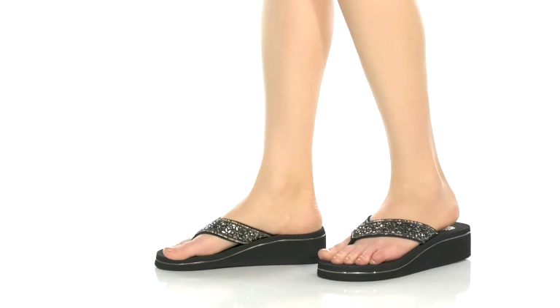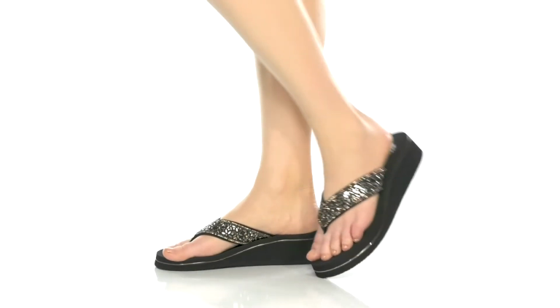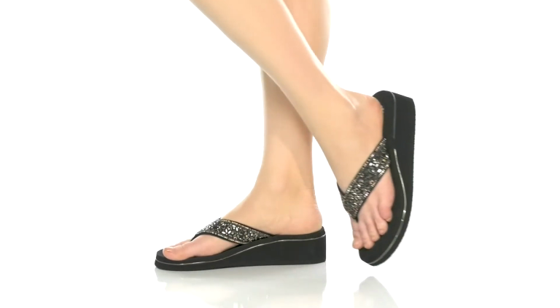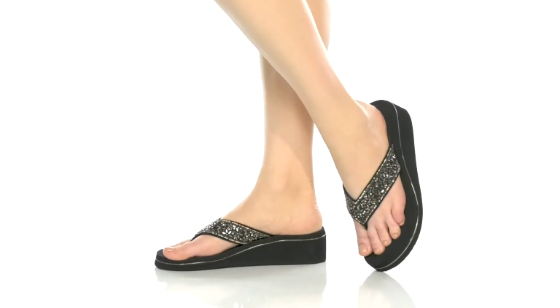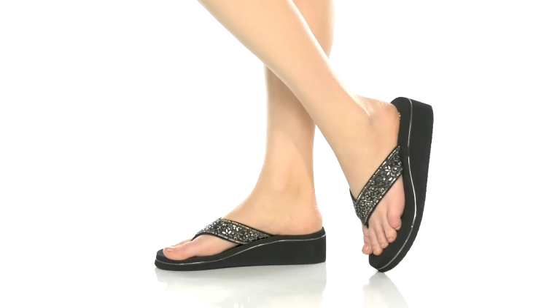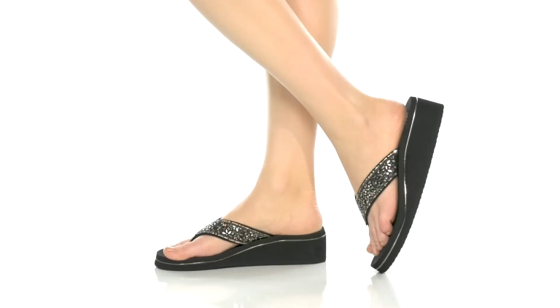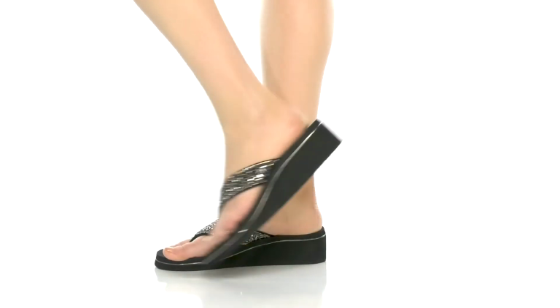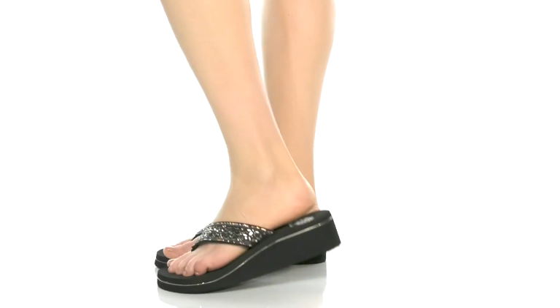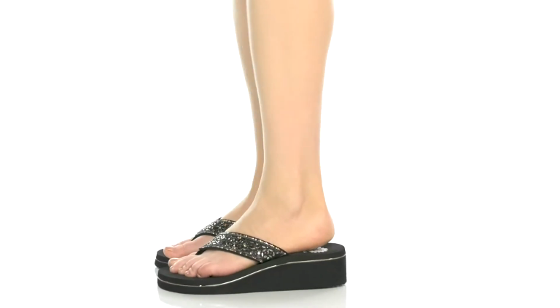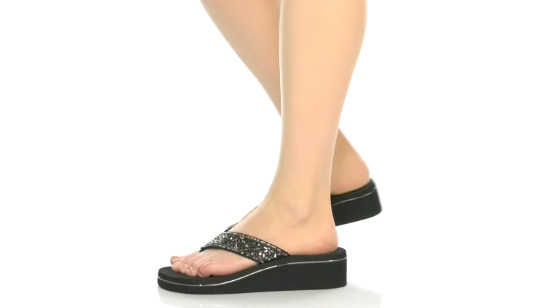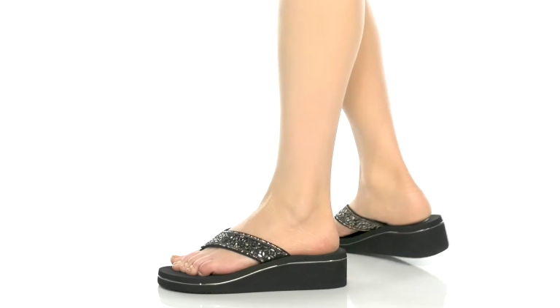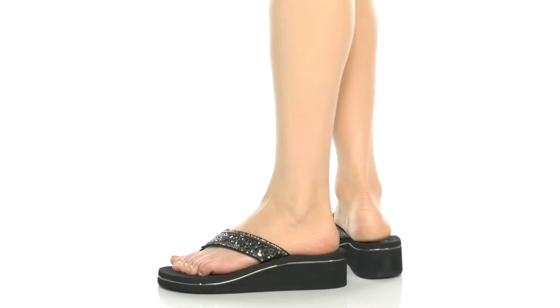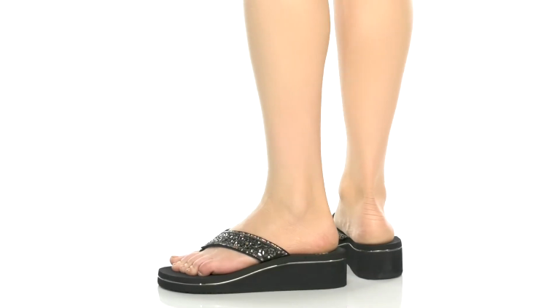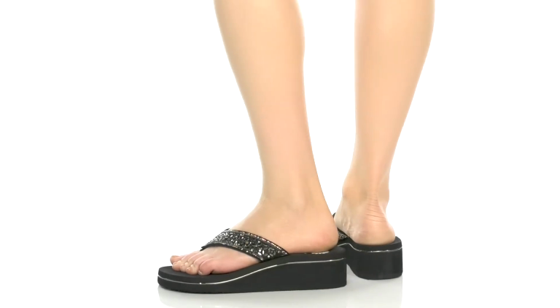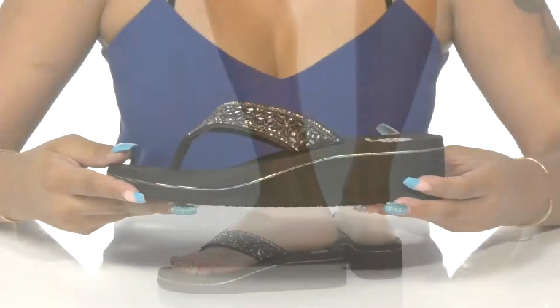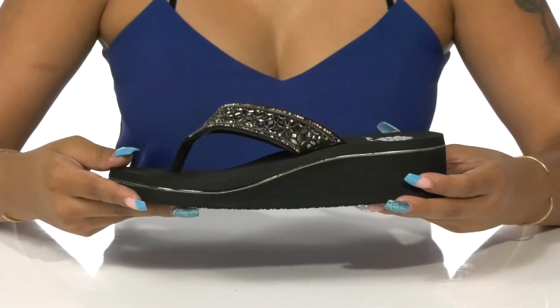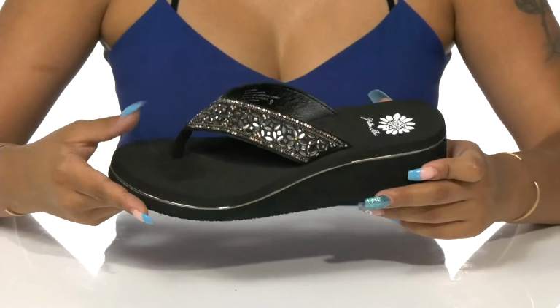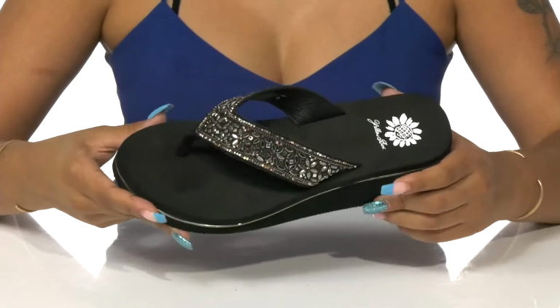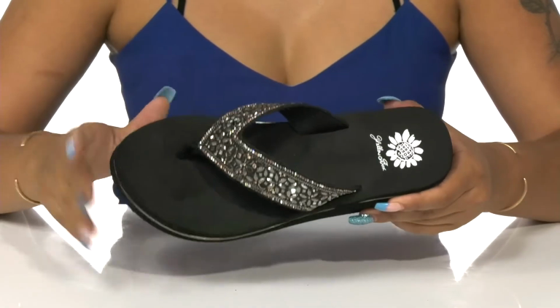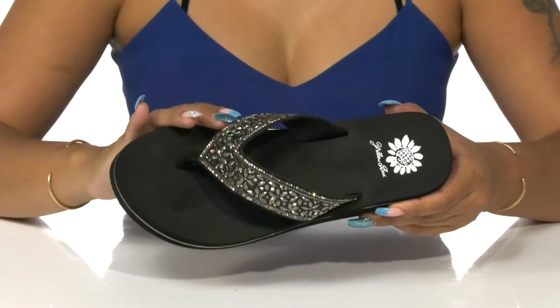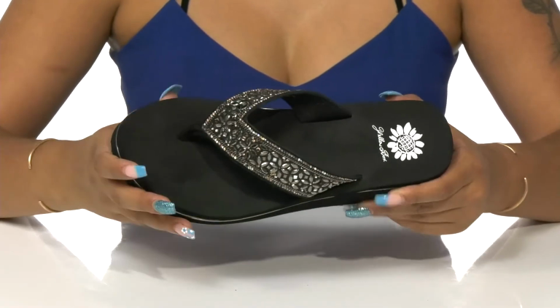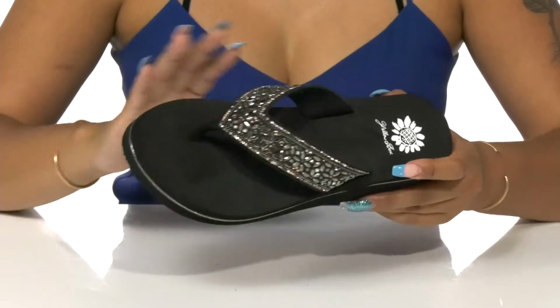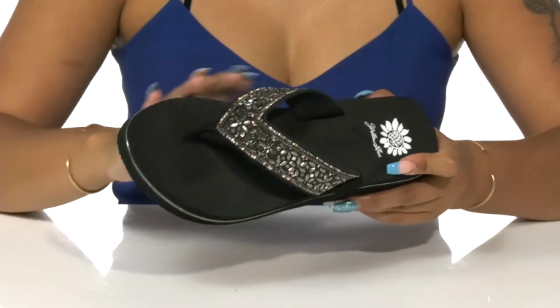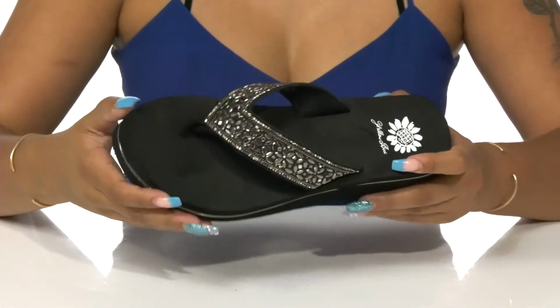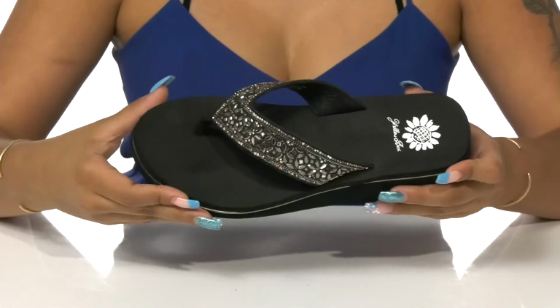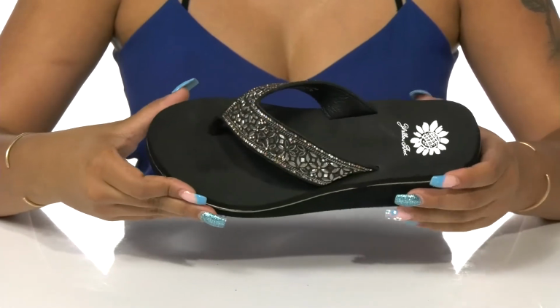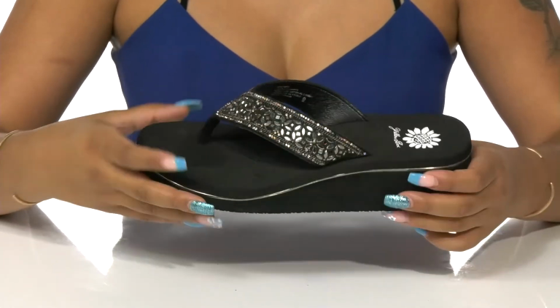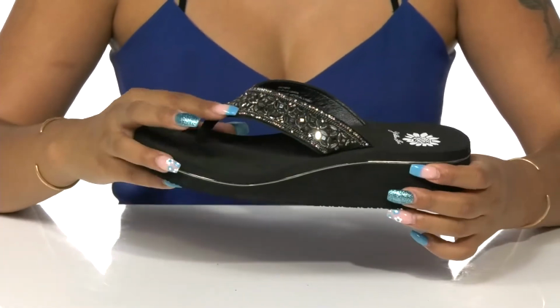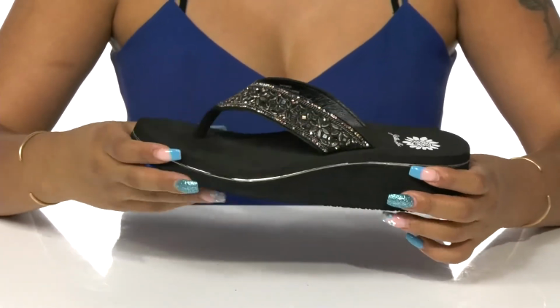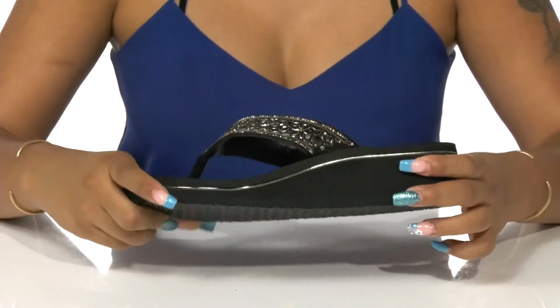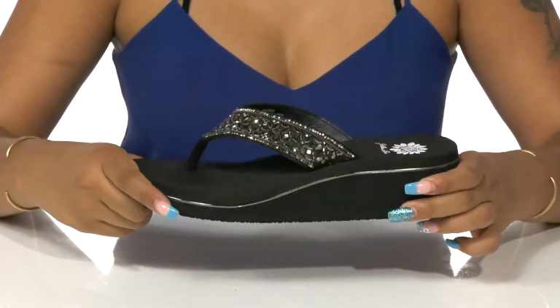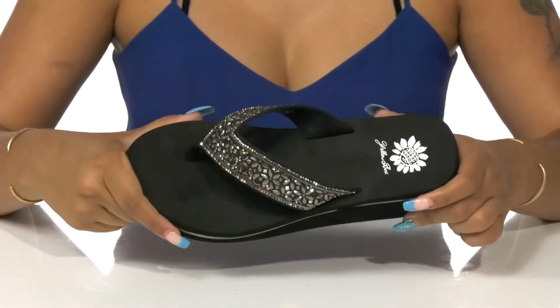Elevate your summer sandal collection this season with the Scorpio Sandals by Yellowbox. You'll just adore the beautiful, bright, shiny nature of this upper that has multi-colored jewels as well as some floral designs, giving you a lot of shine.